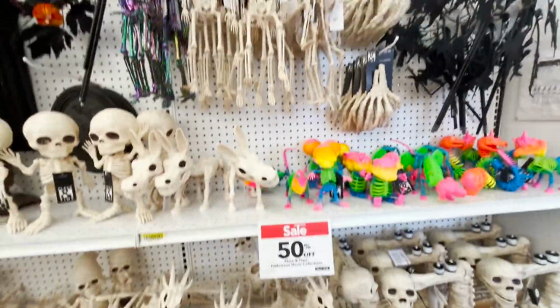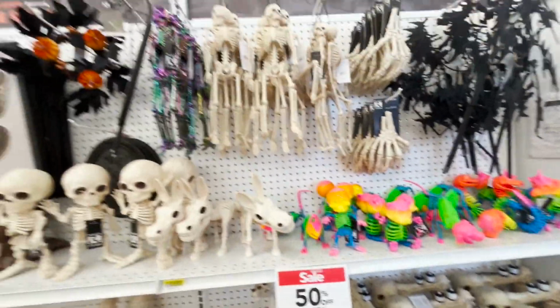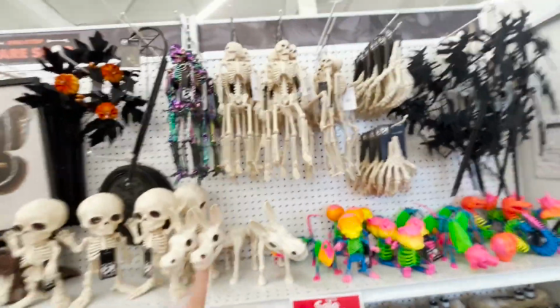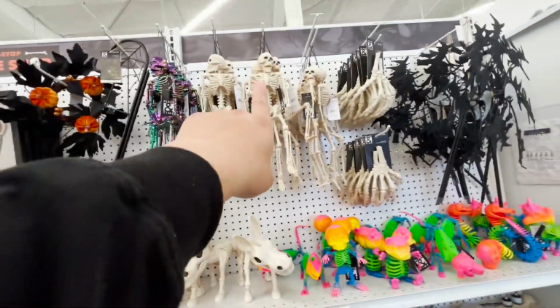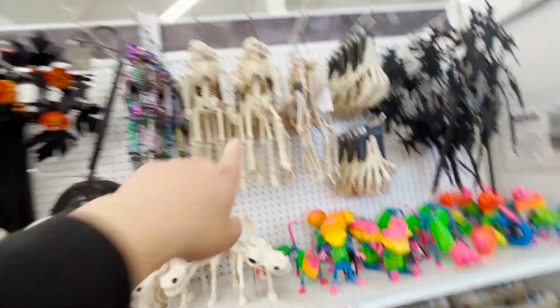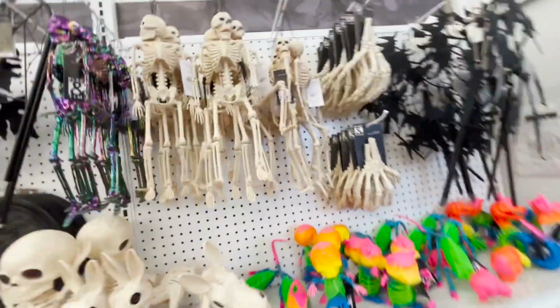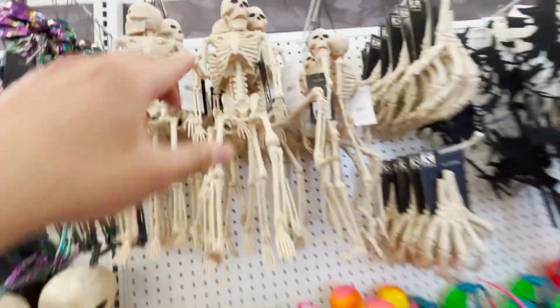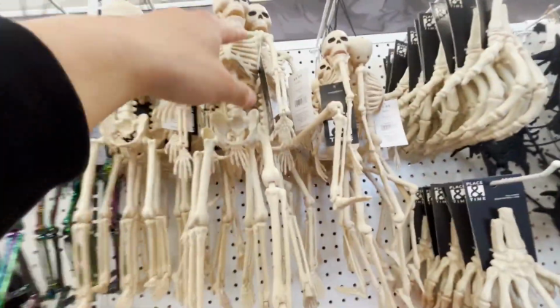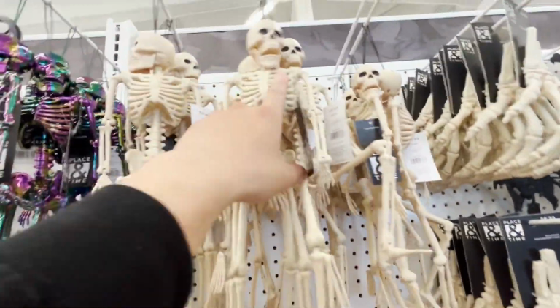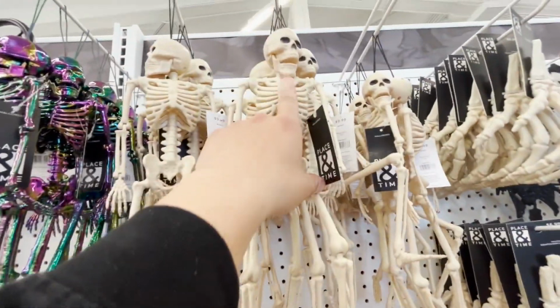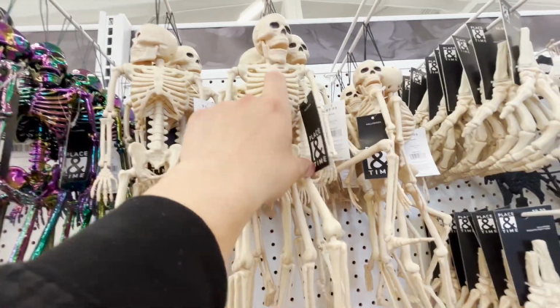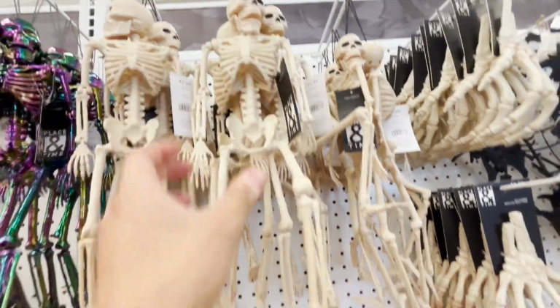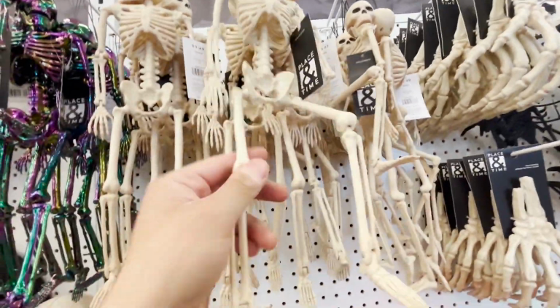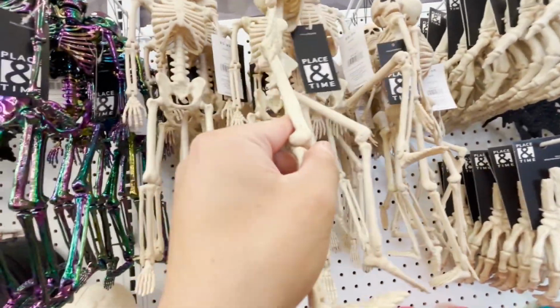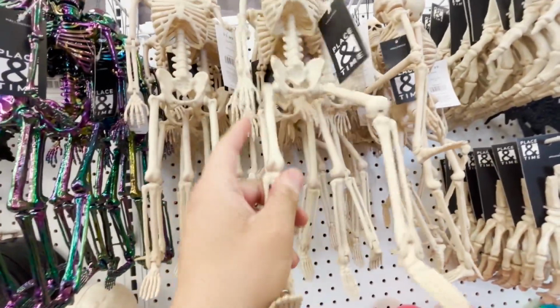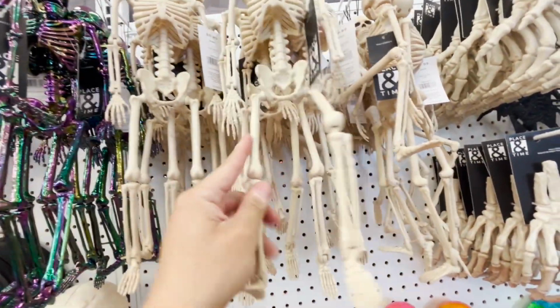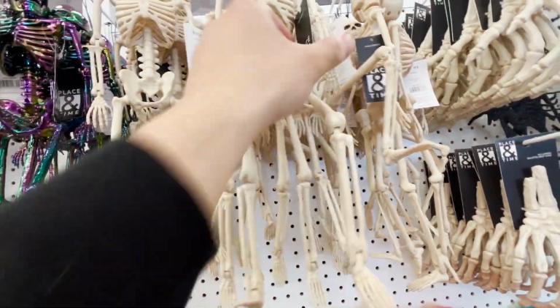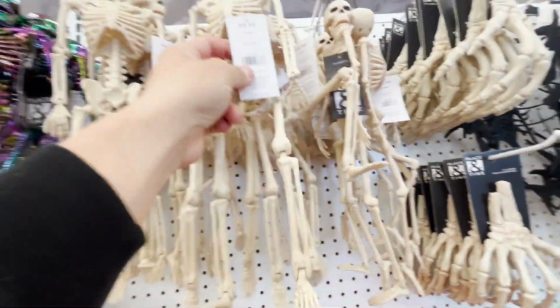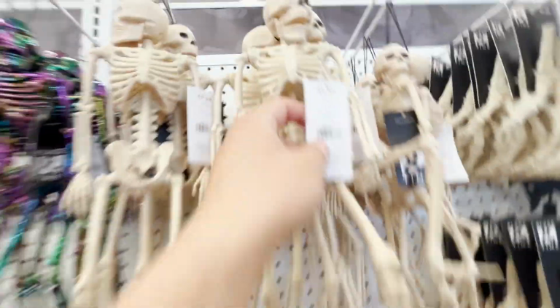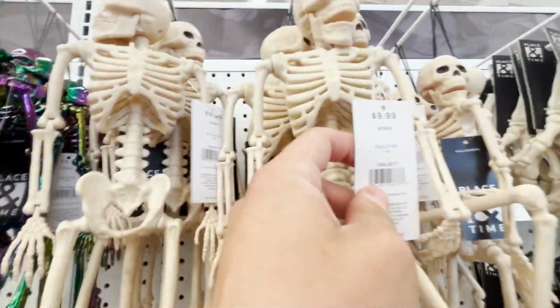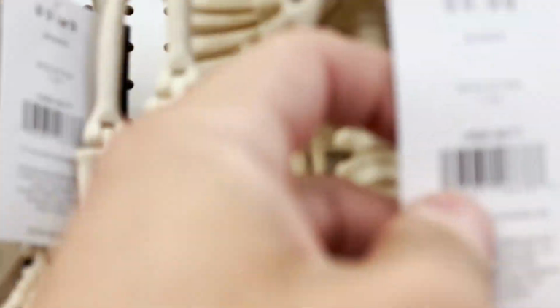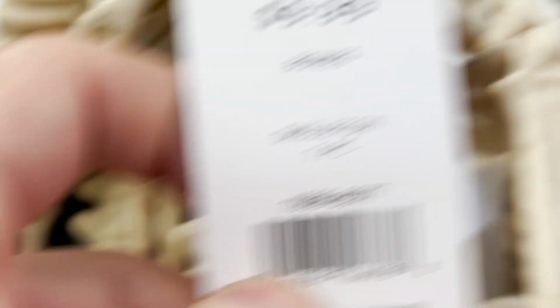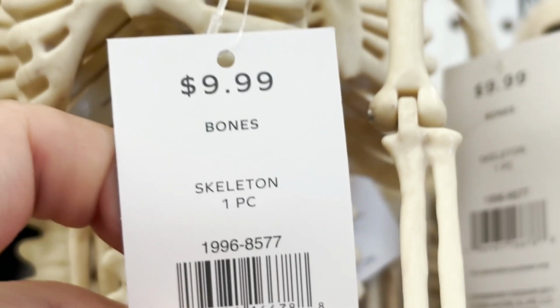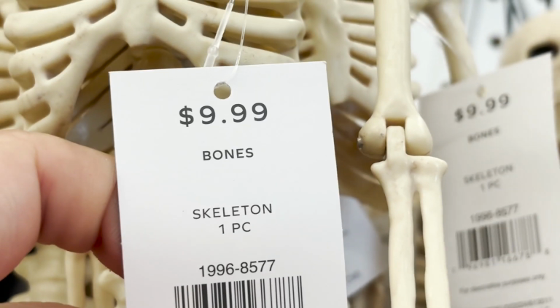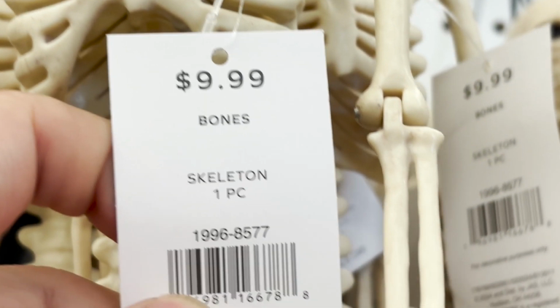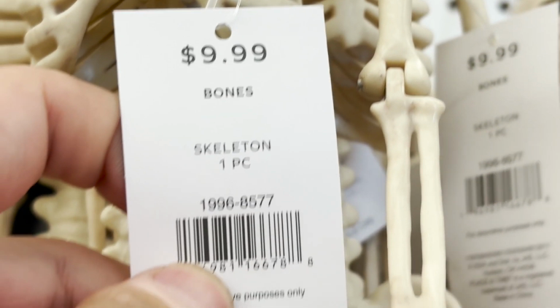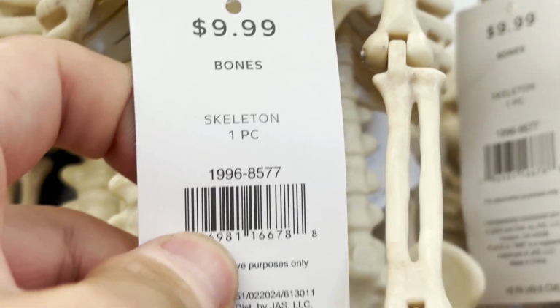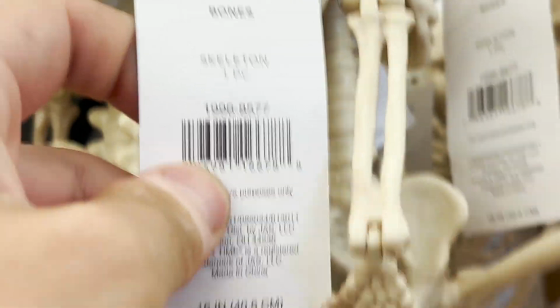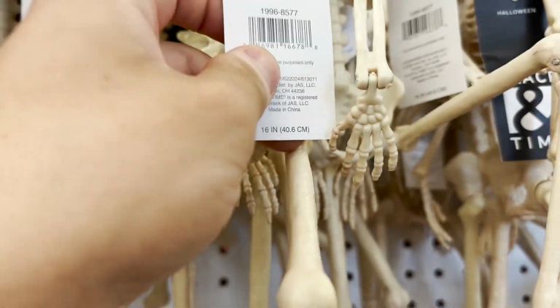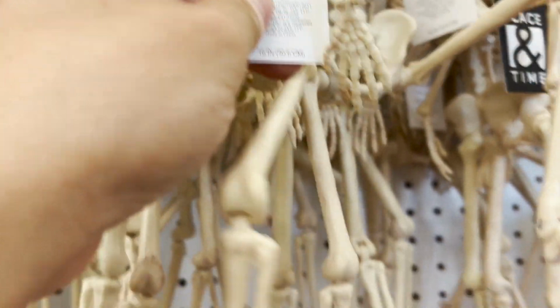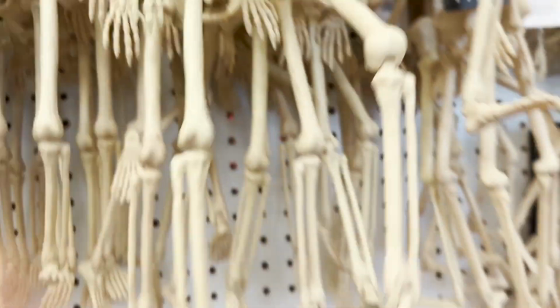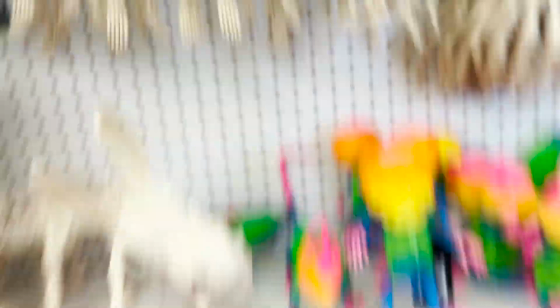They have a lot of skulls — they have this one right here, but it's not going to work for what I want to do because it looks so small. It's like $9.